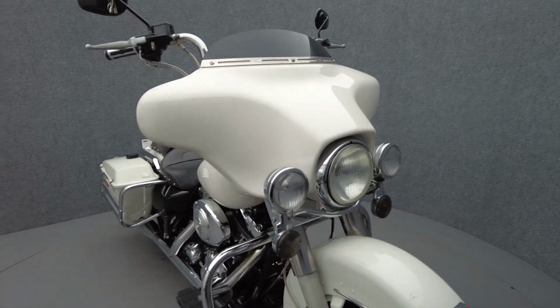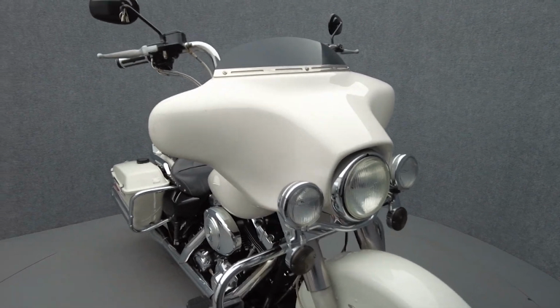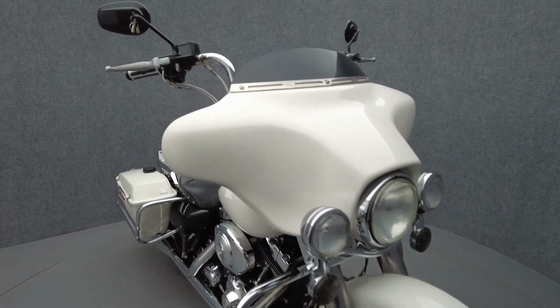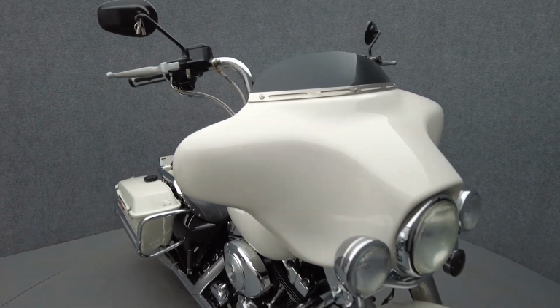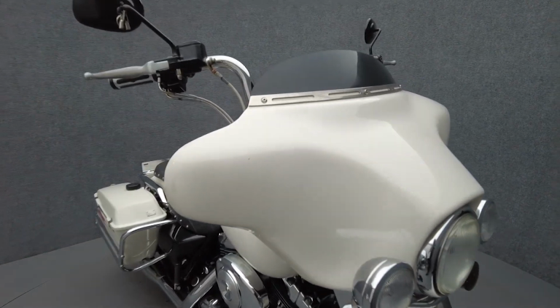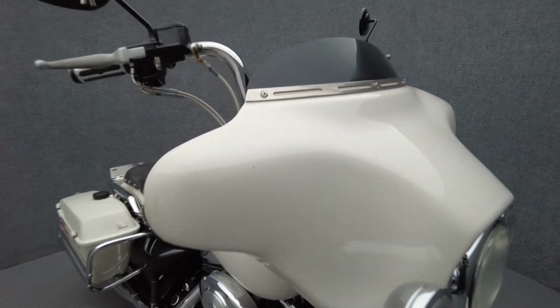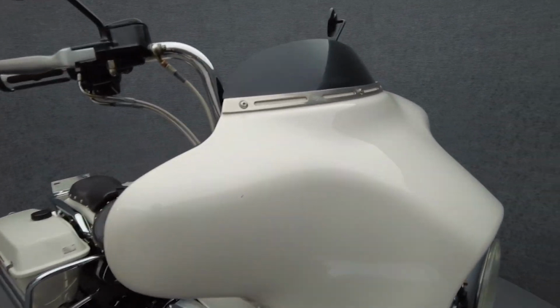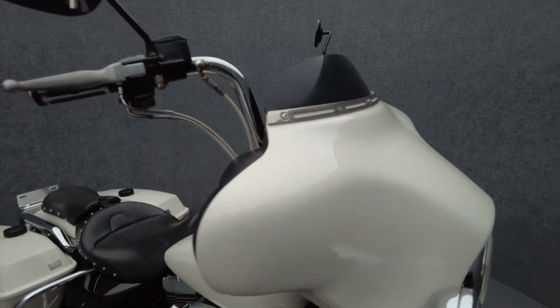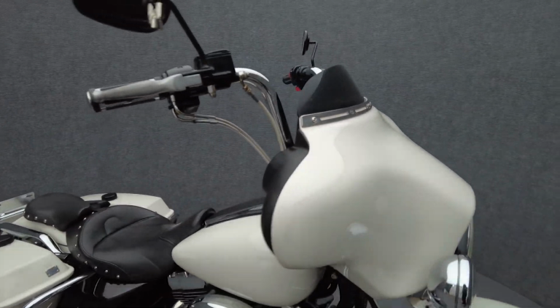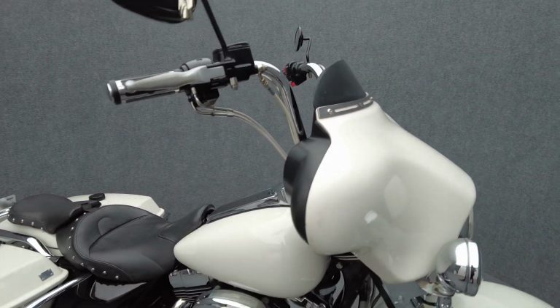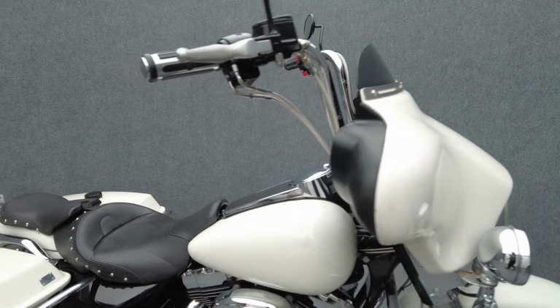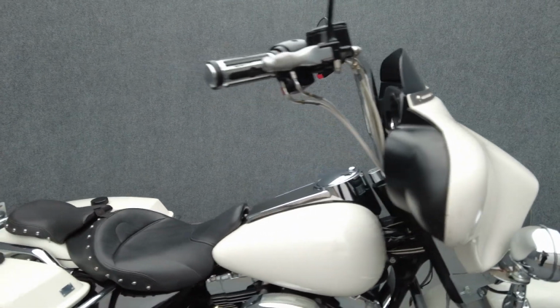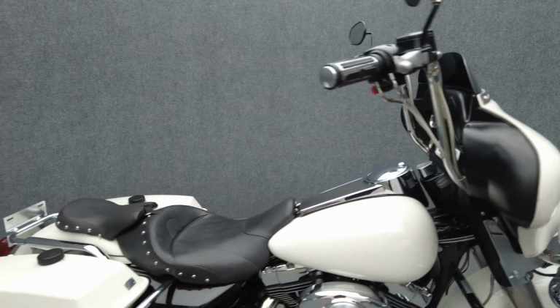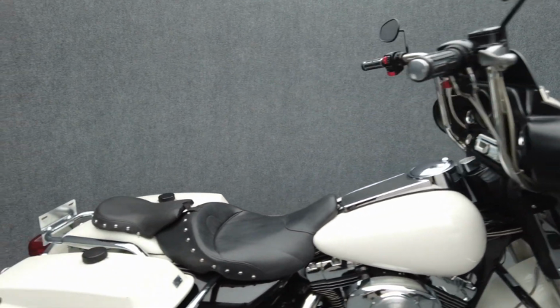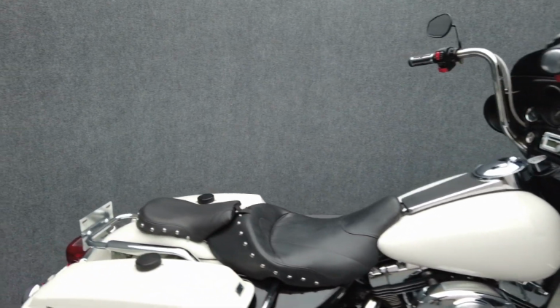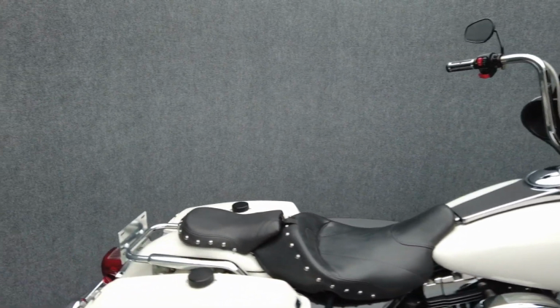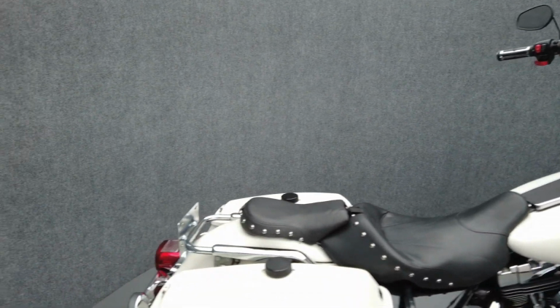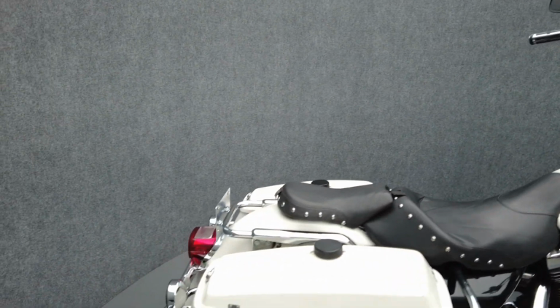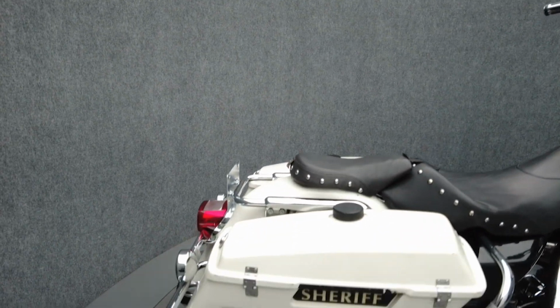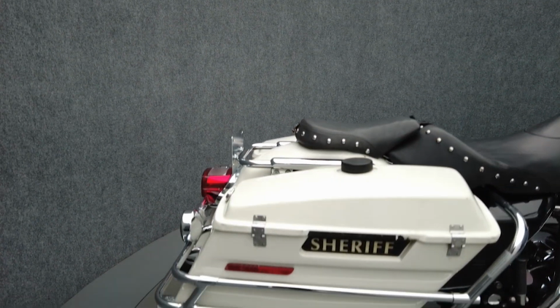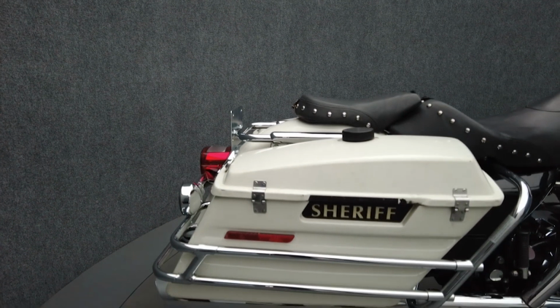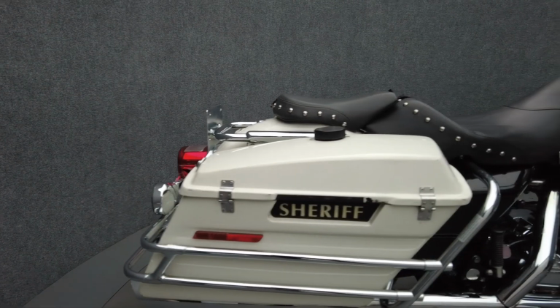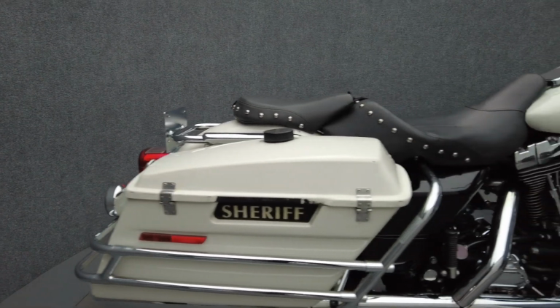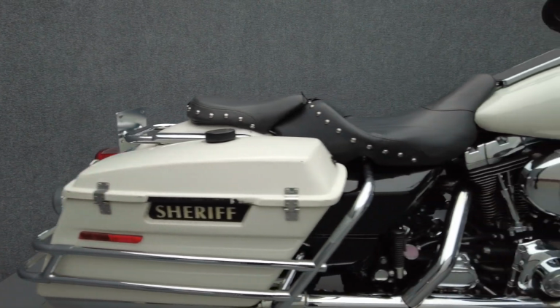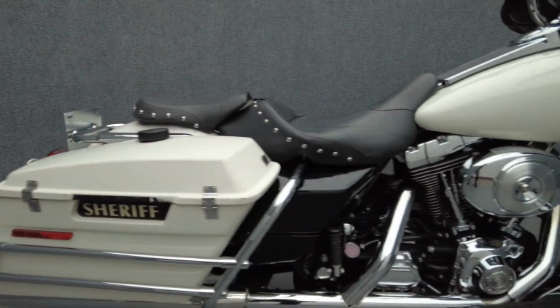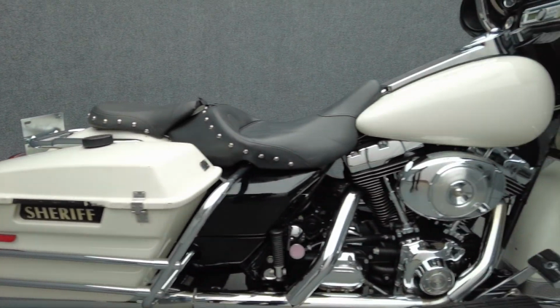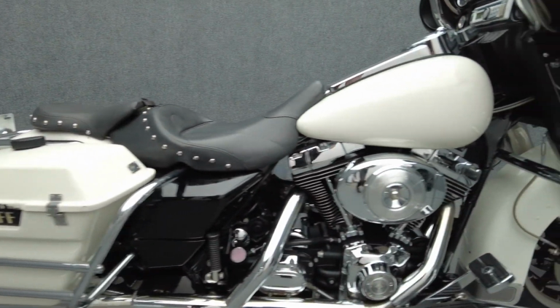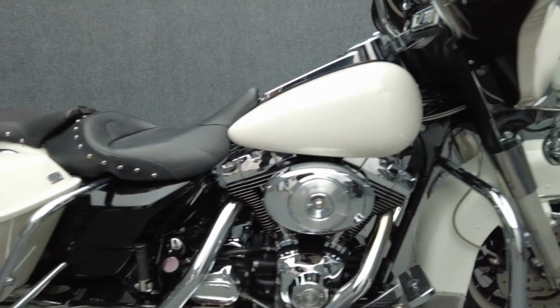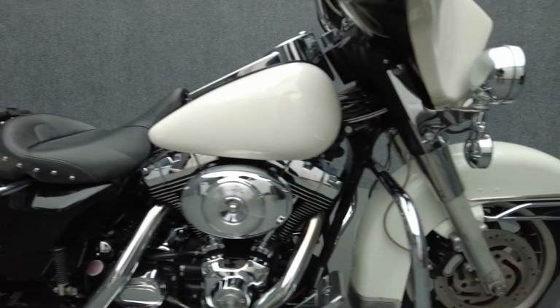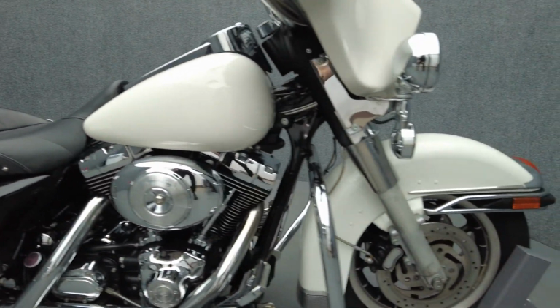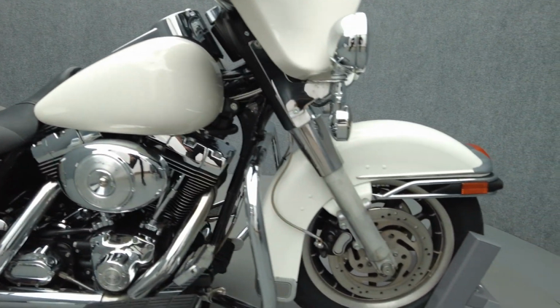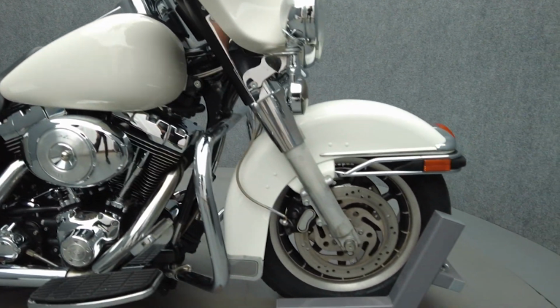It's been upgraded with Vance and Hines slash cut 4-inch slip-on mufflers, Stage 1 intake, 15-inch handlebars, Saddleman 2-piece seat, smoke front and rear turn signals, dual electronic CD stereo, brake pedal, braided lines and cables, Harley-Davidson grips, and an analog clock.